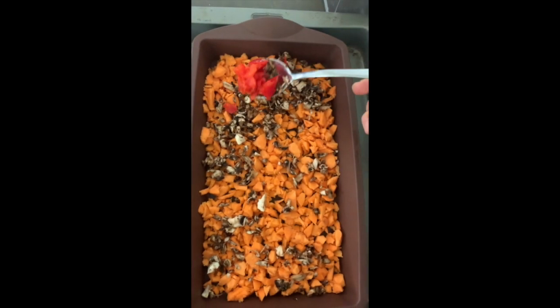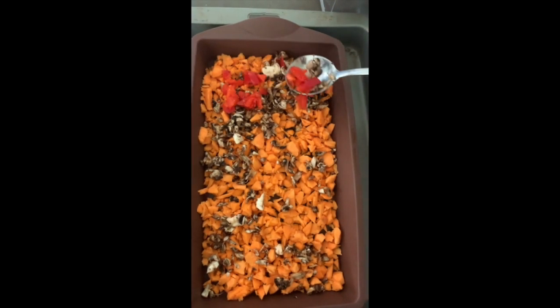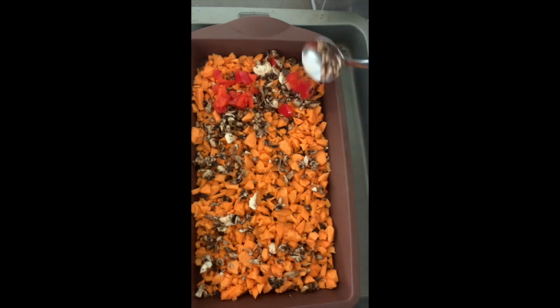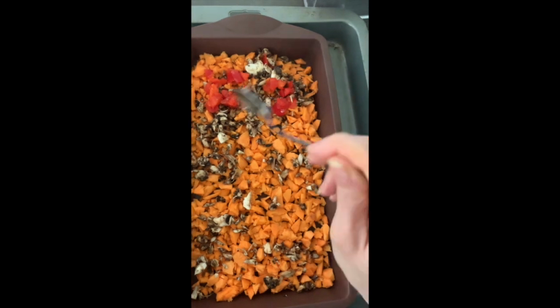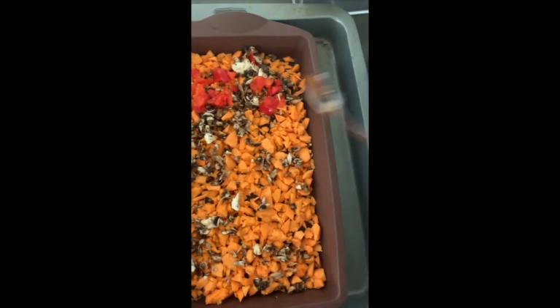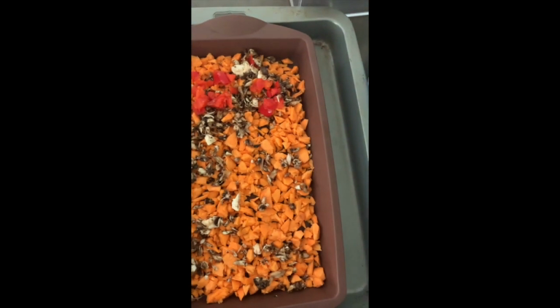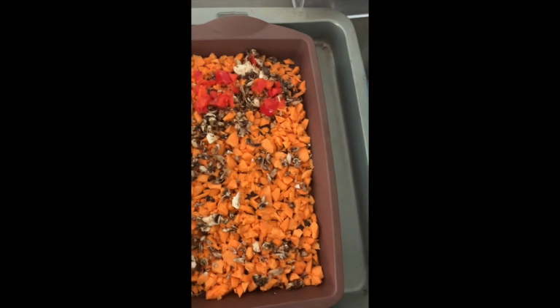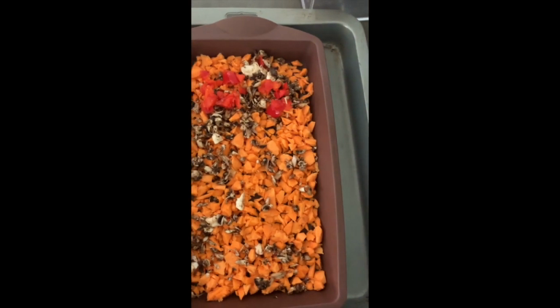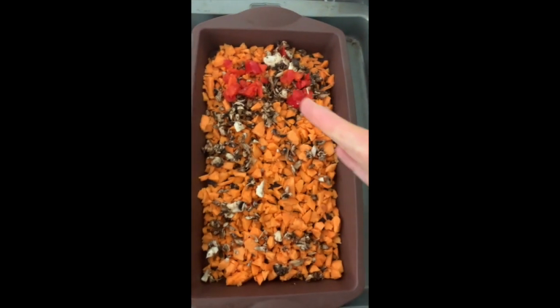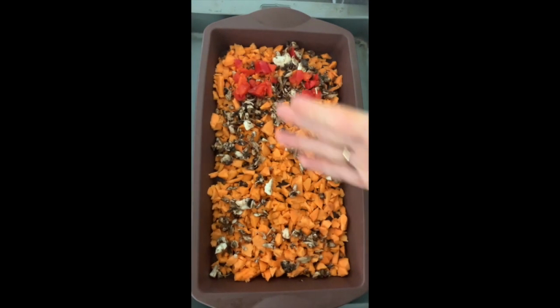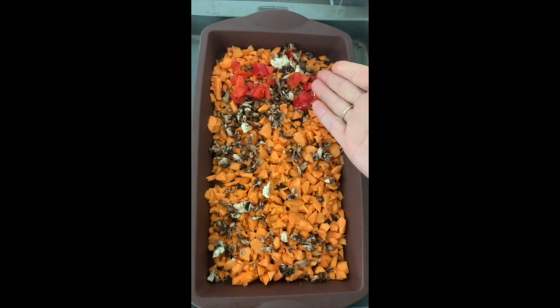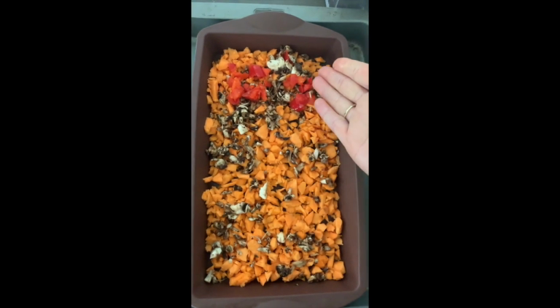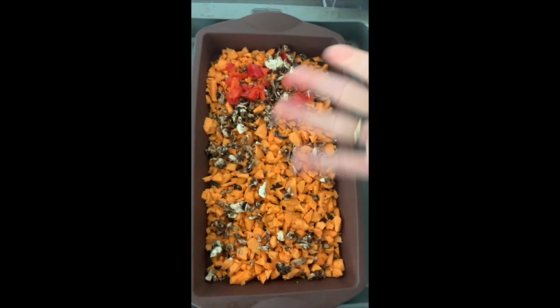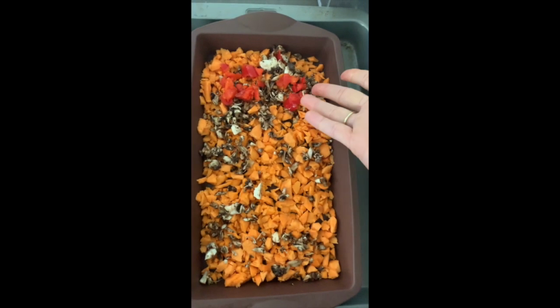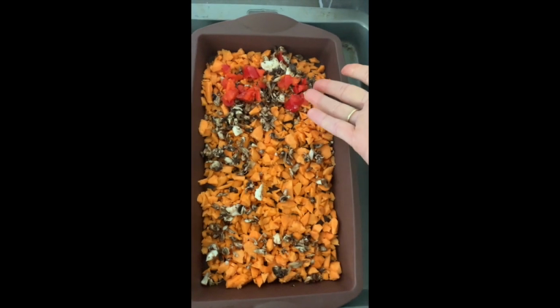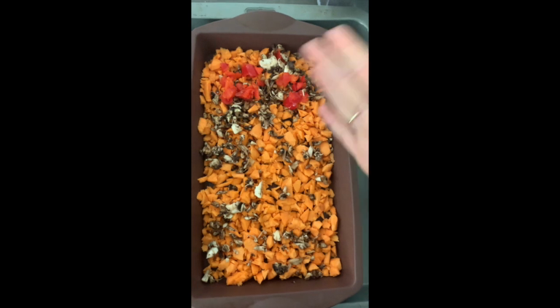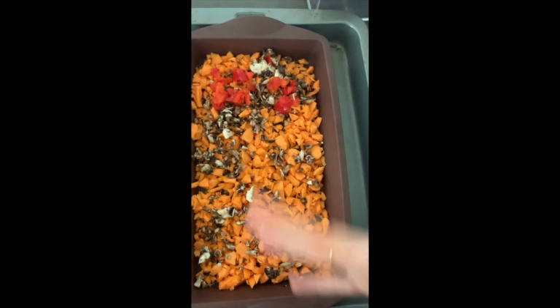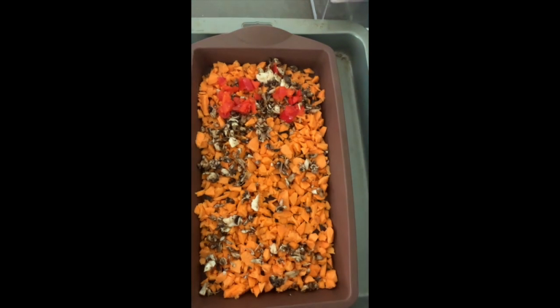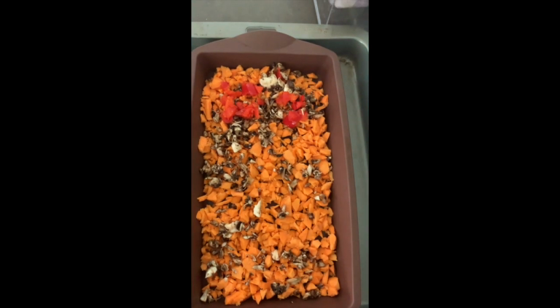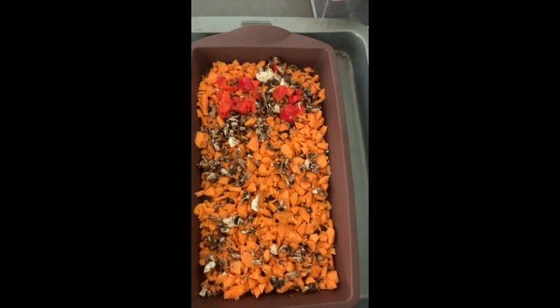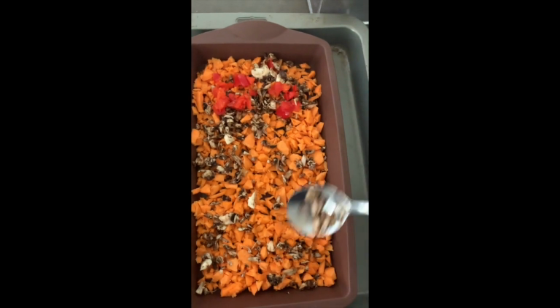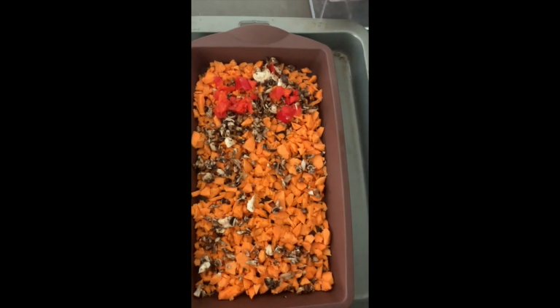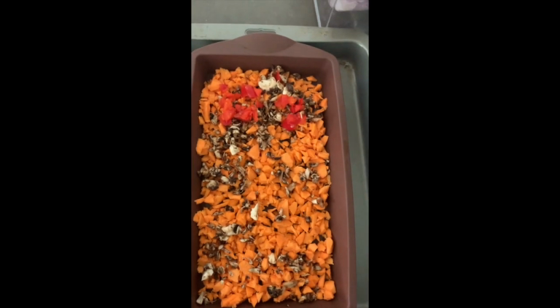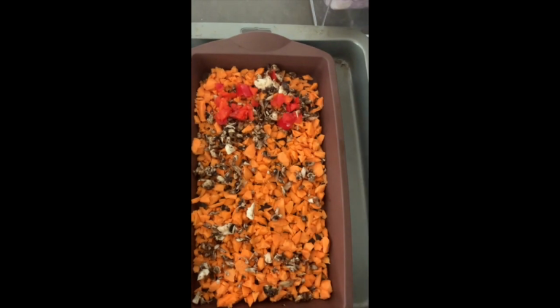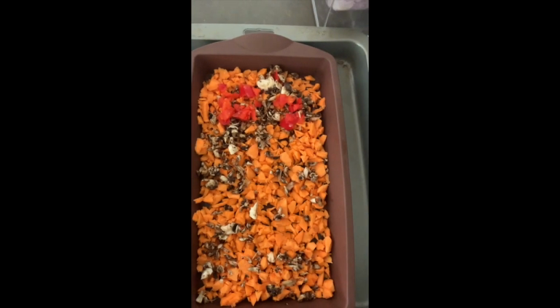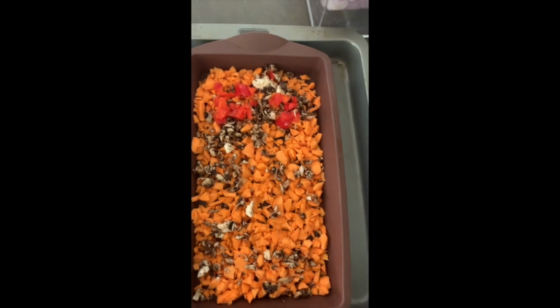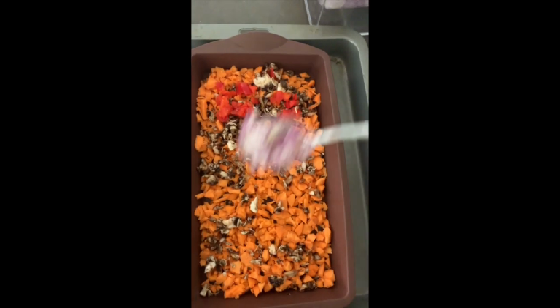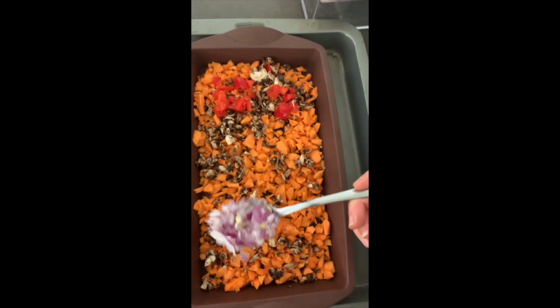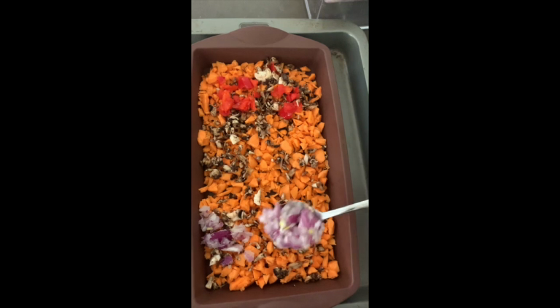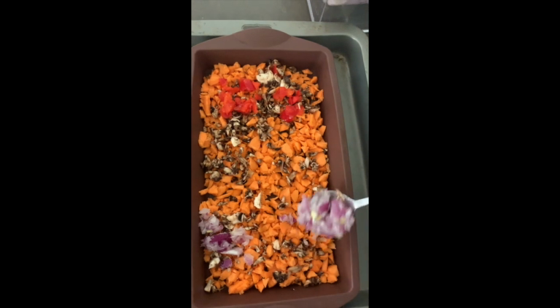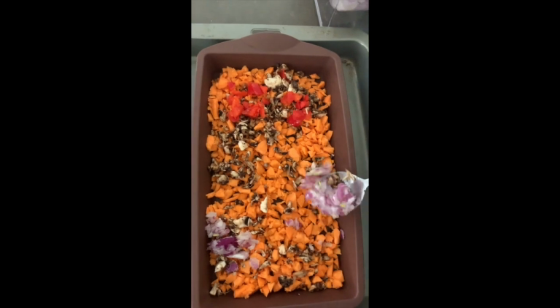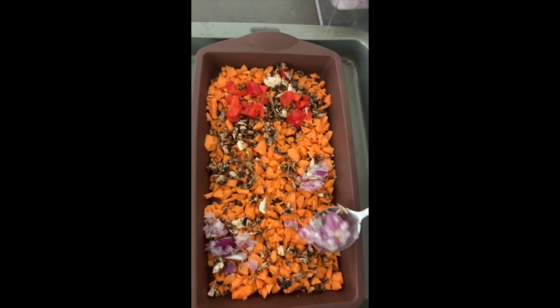Sometimes I even leave it like that and do half and half. So if the kids don't want capsicum, we can still enjoy the capsicum and they can have the other side. But it's good for them to eat the different flavours as well.